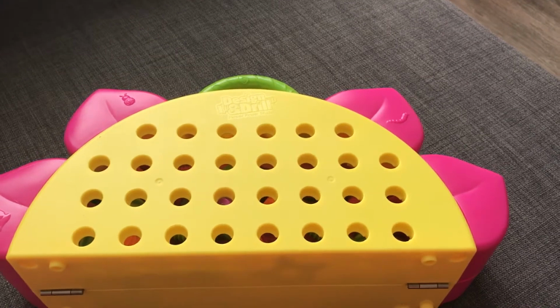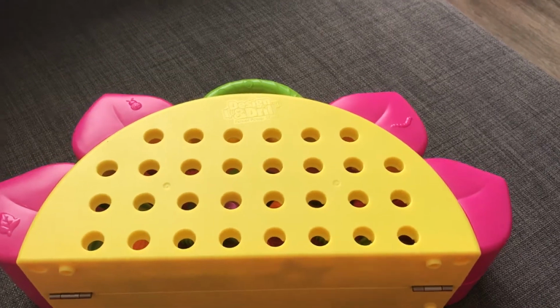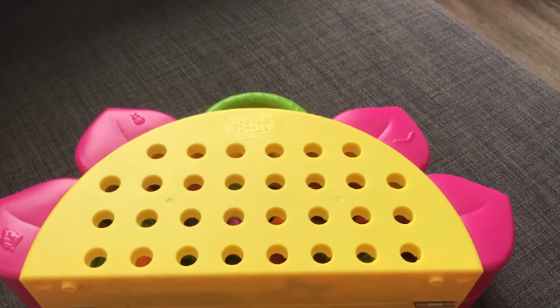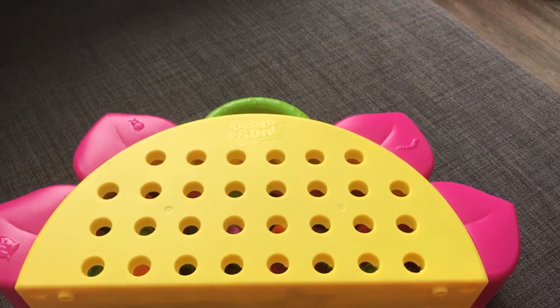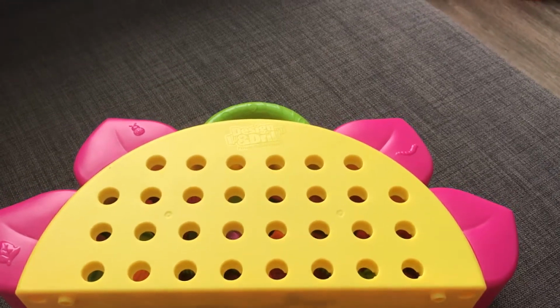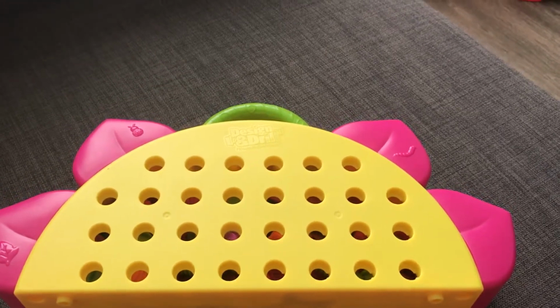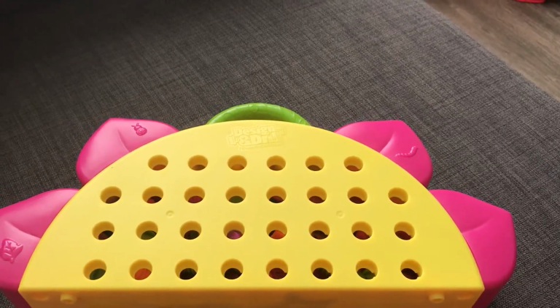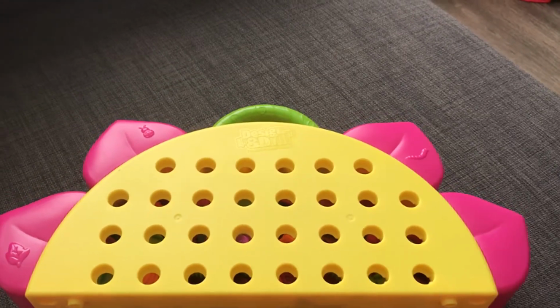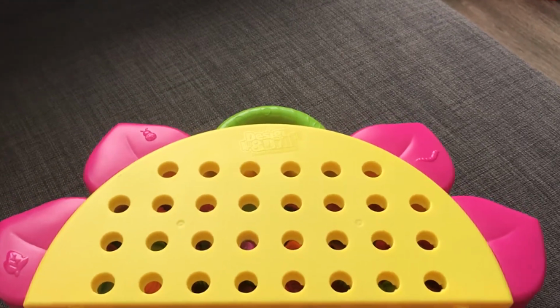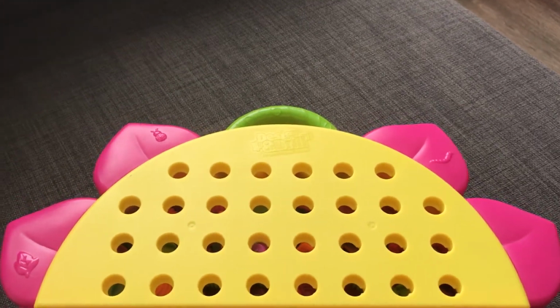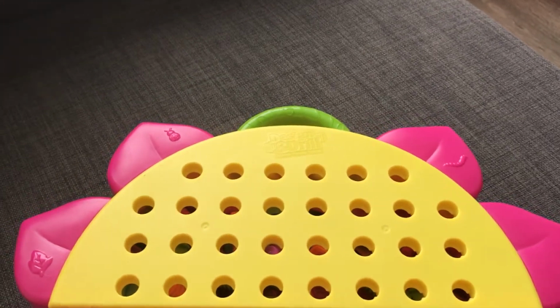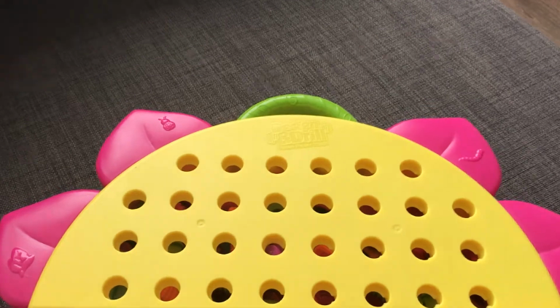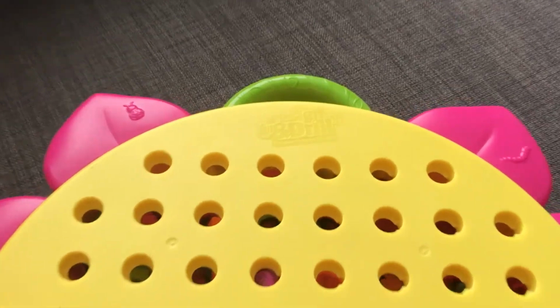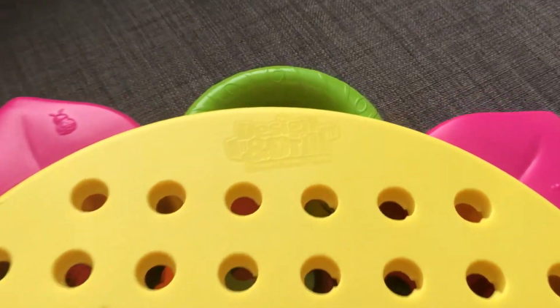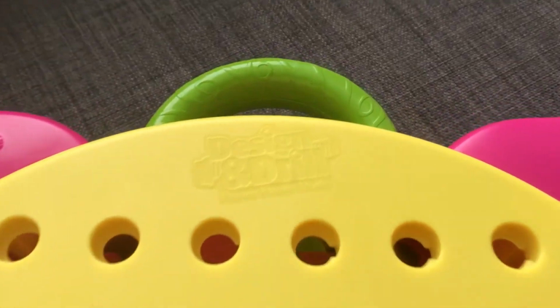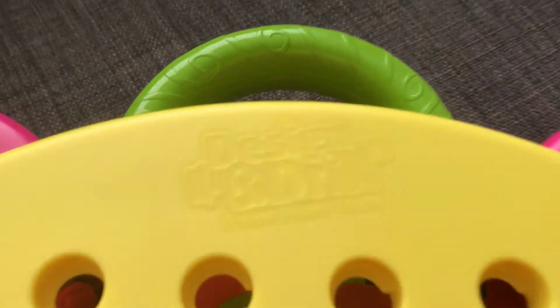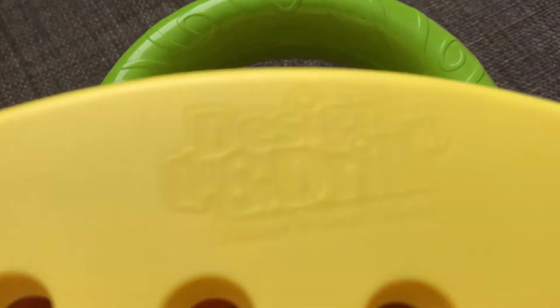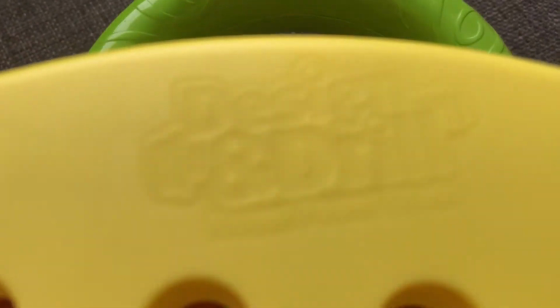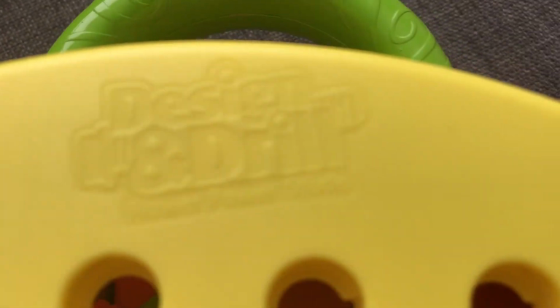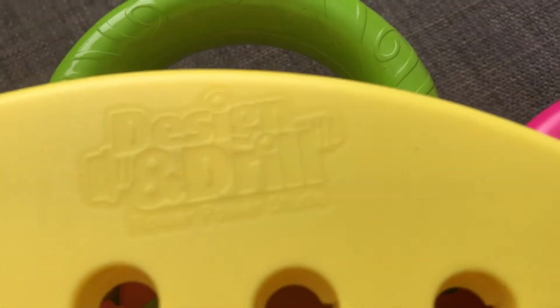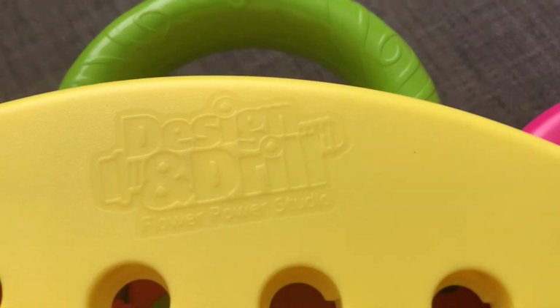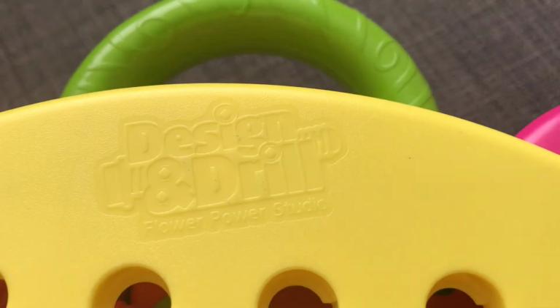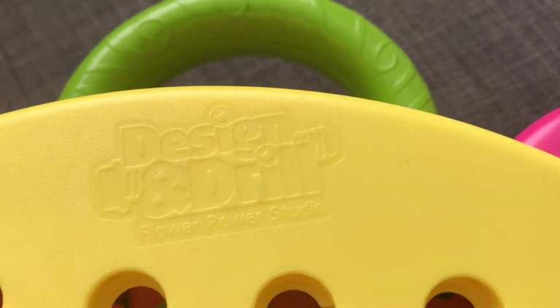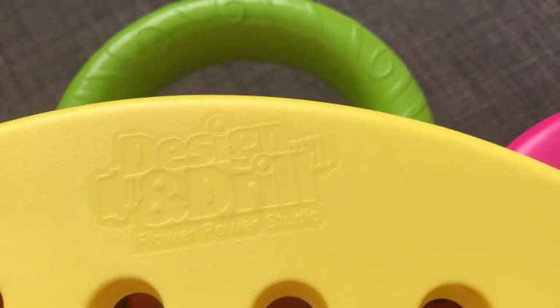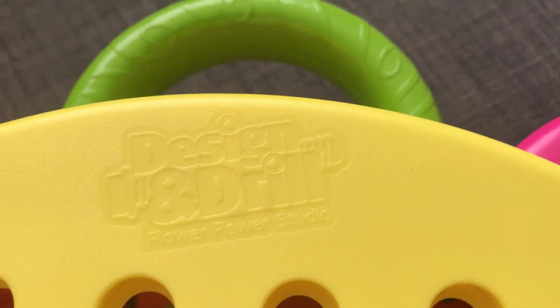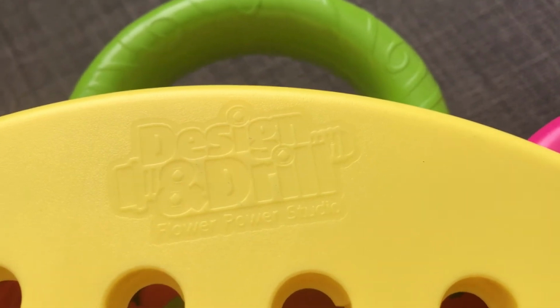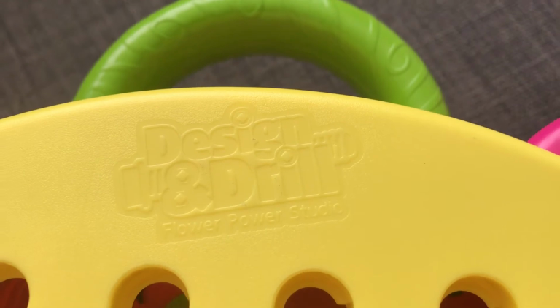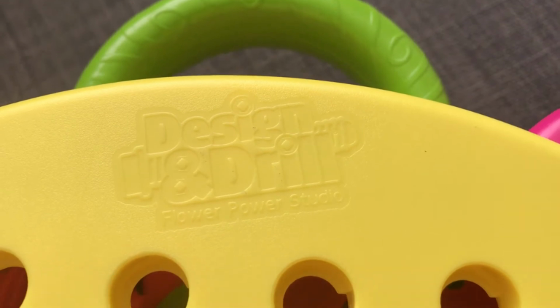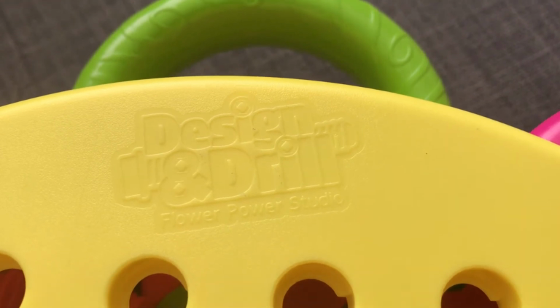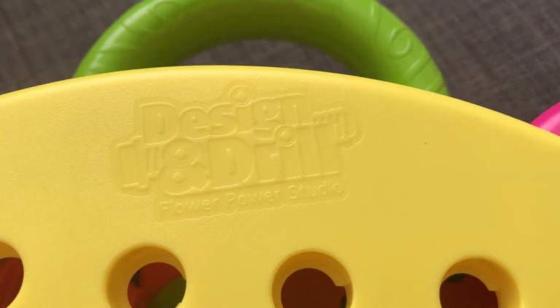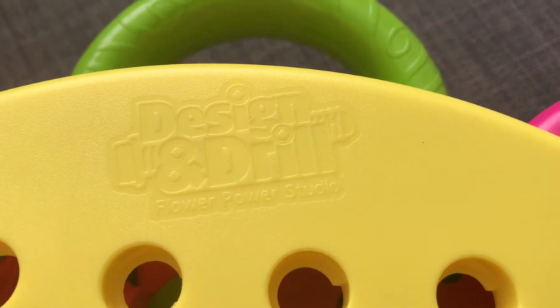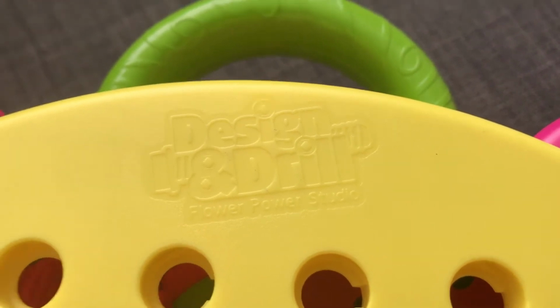Welcome to Scarlet and Natalia Toys Review. Our toy is the Design and Drill Flower Power Studio.